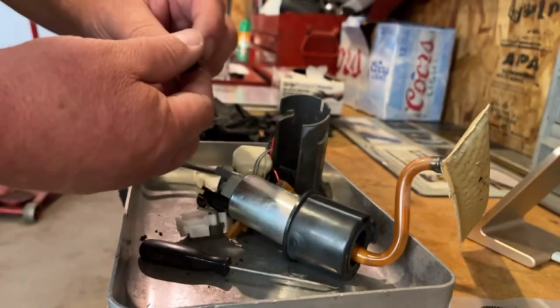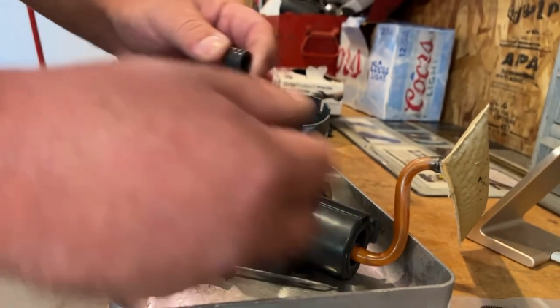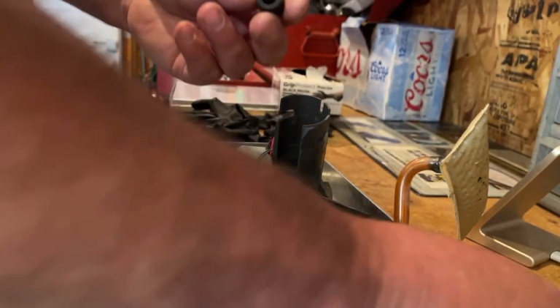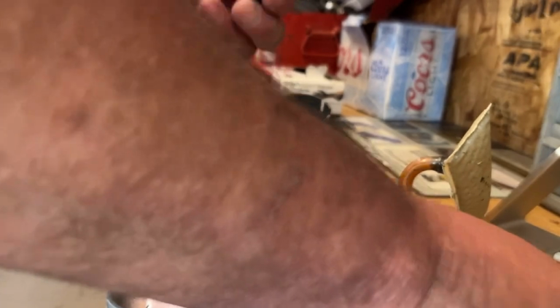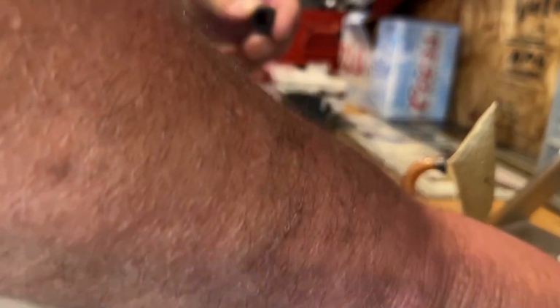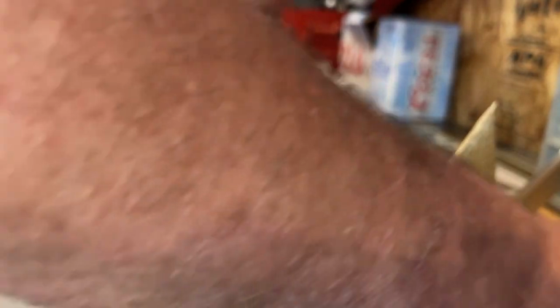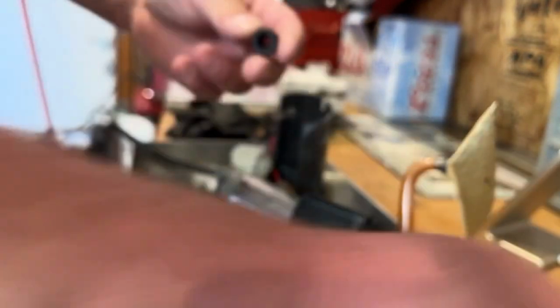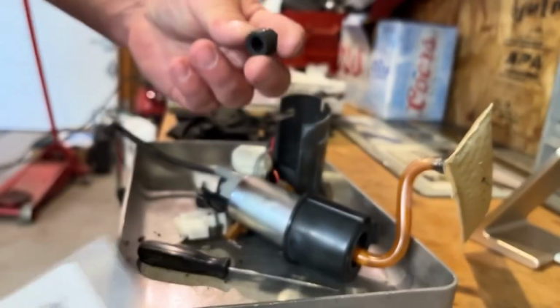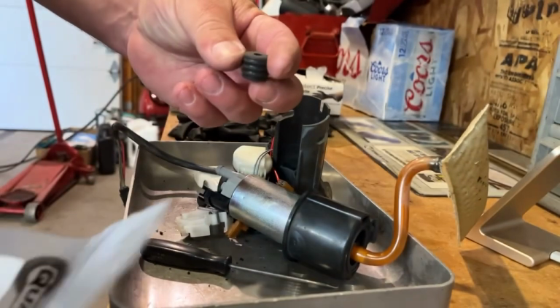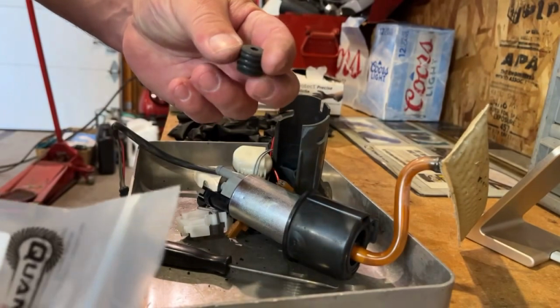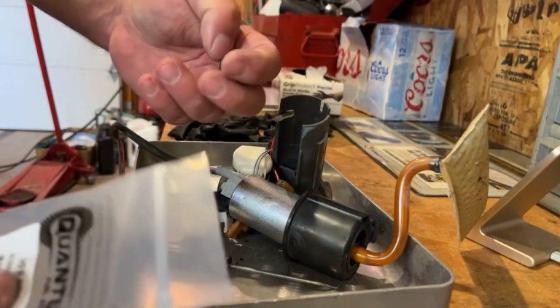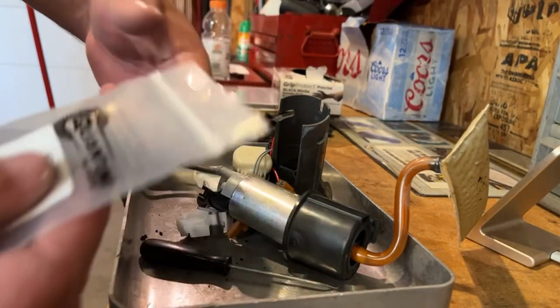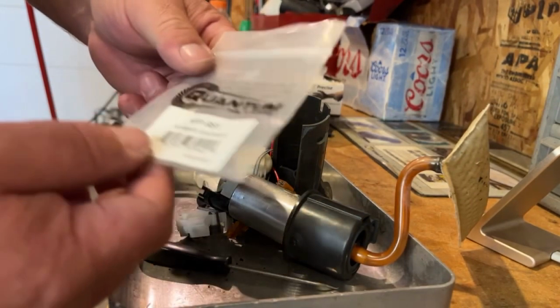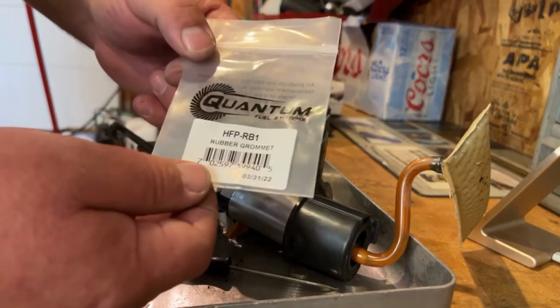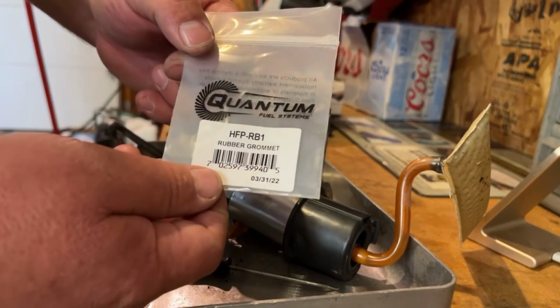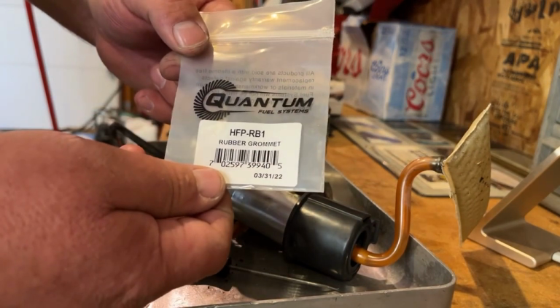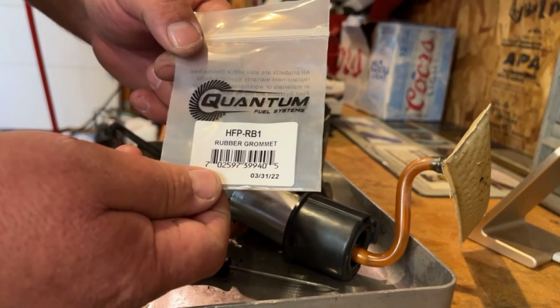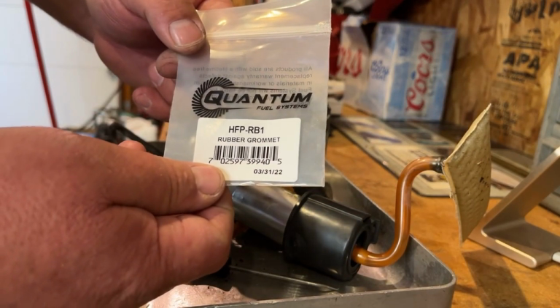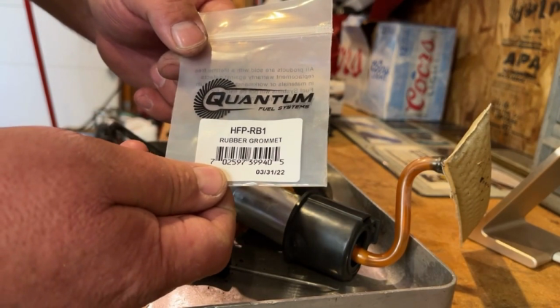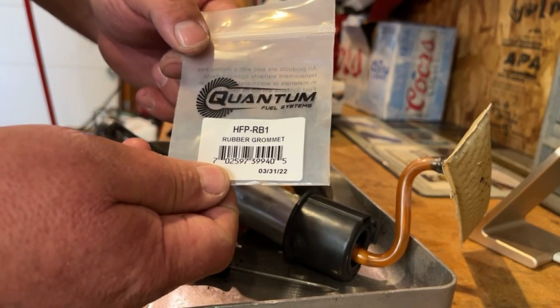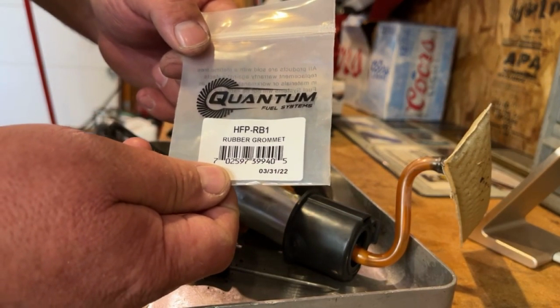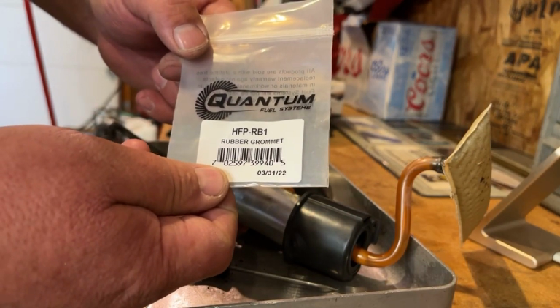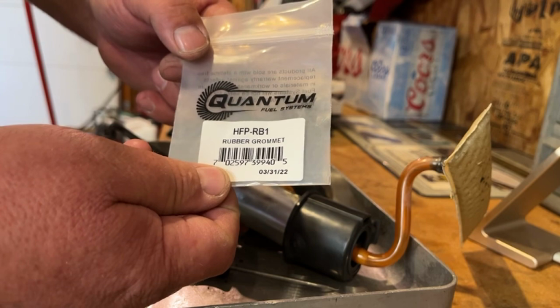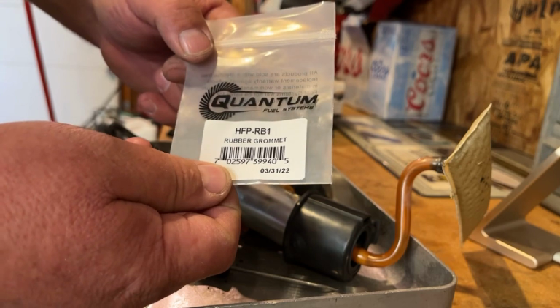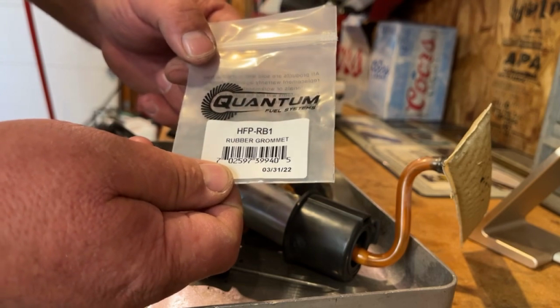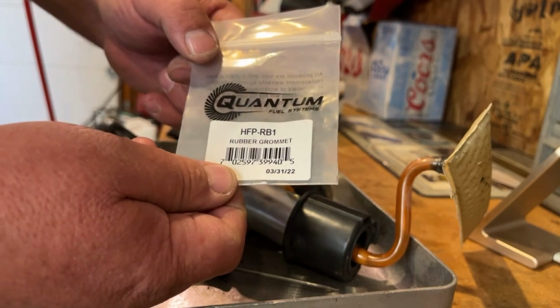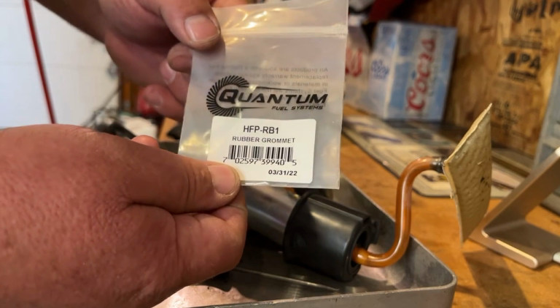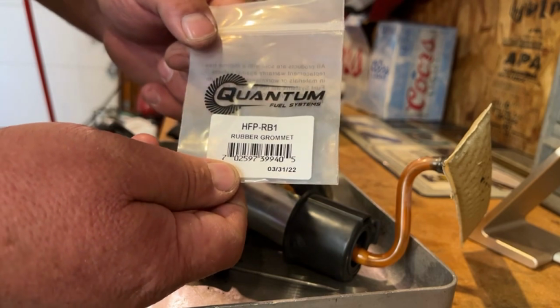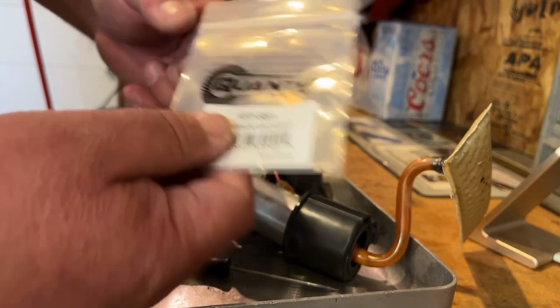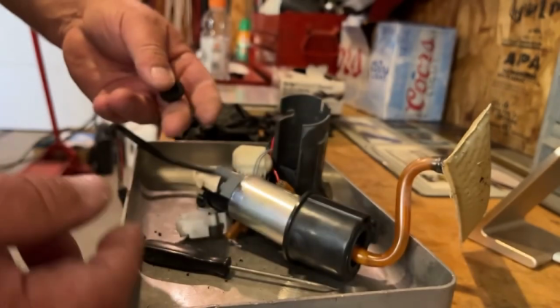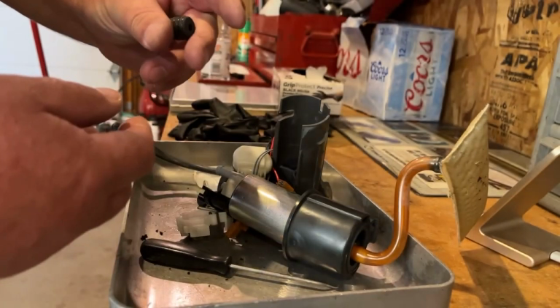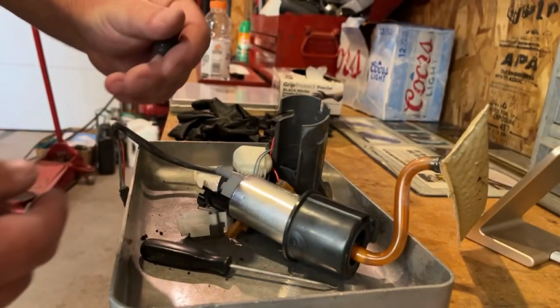Got a new seal from Quantum — part number HFPRB1 — we're going to stick that in now.